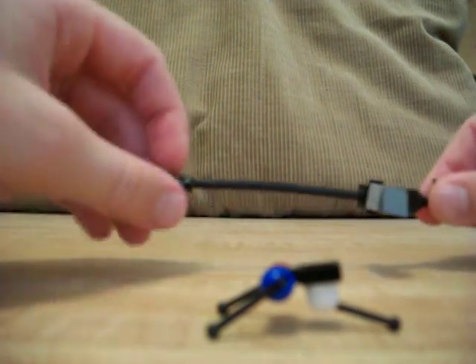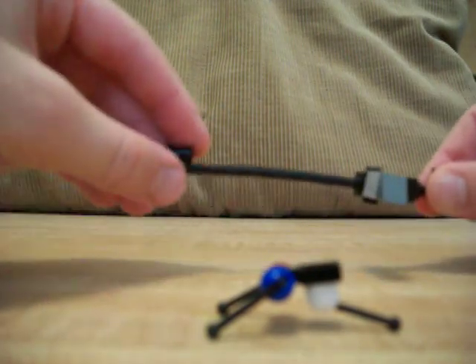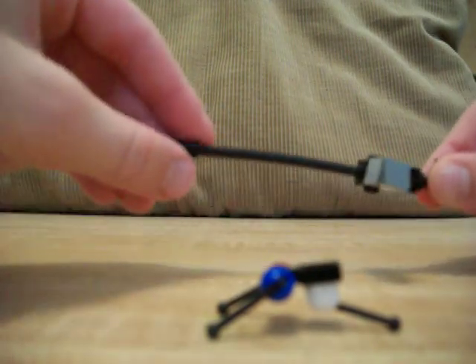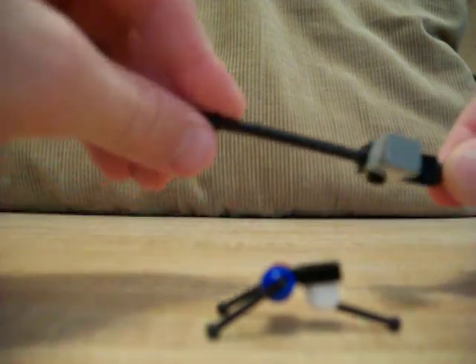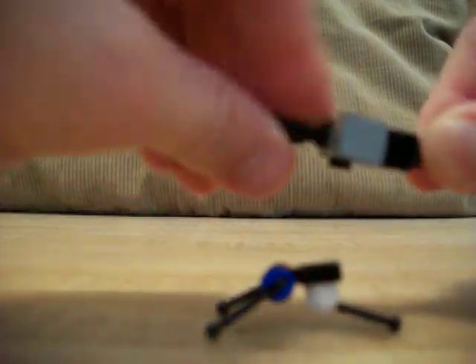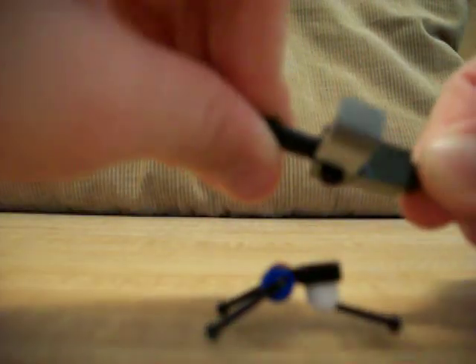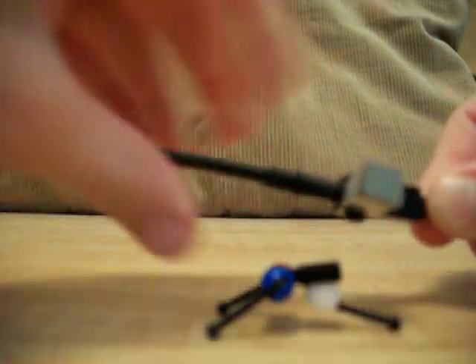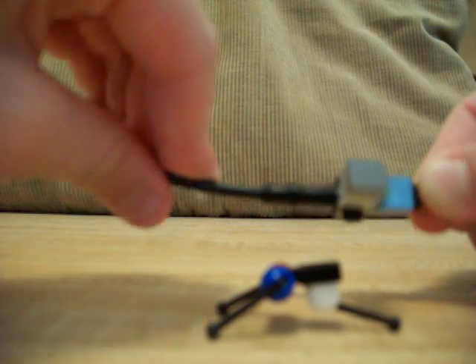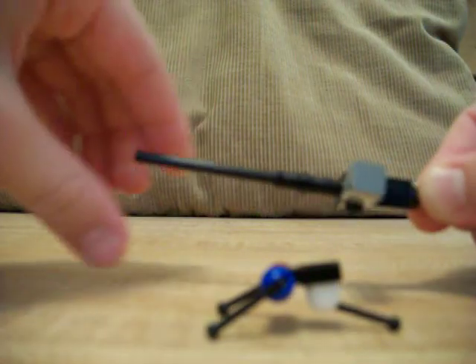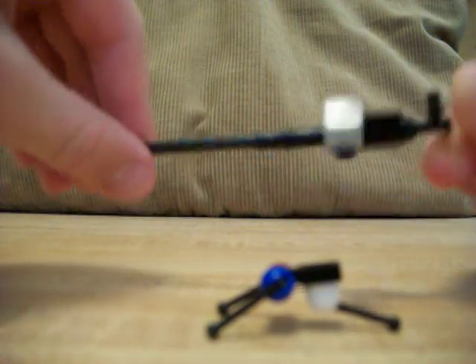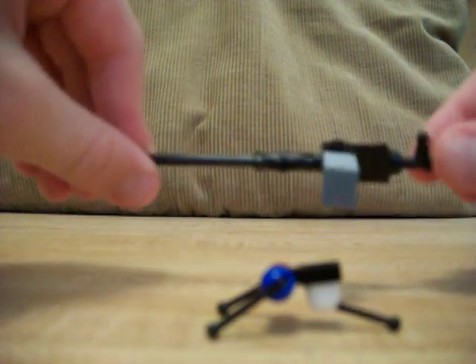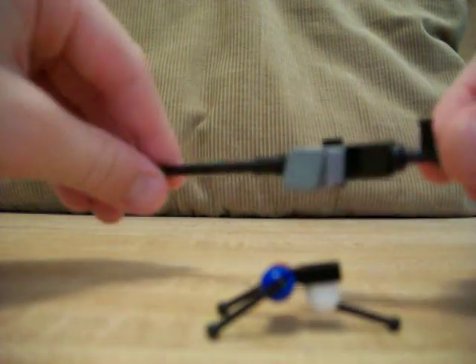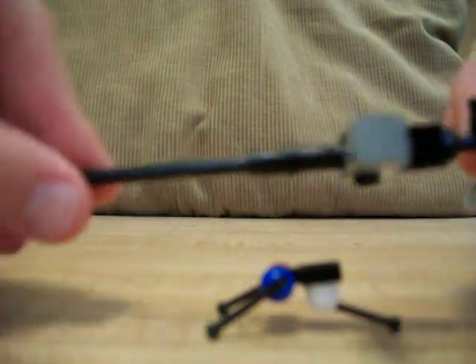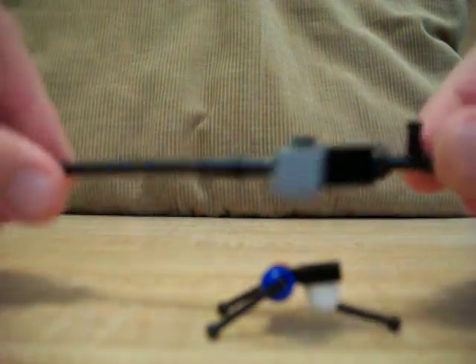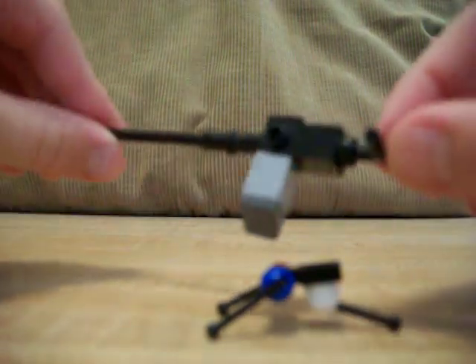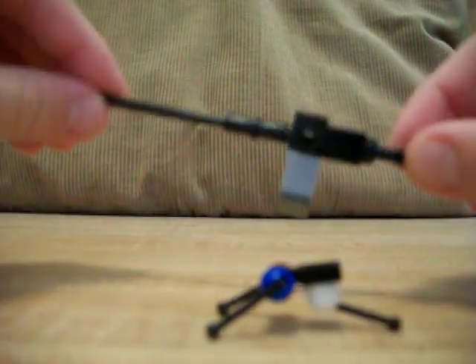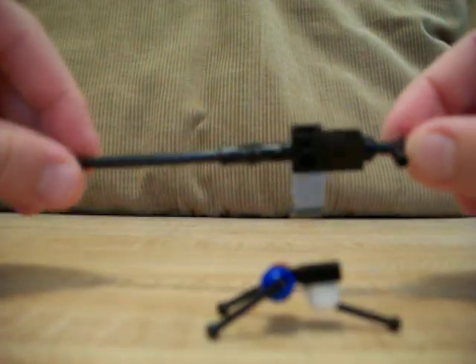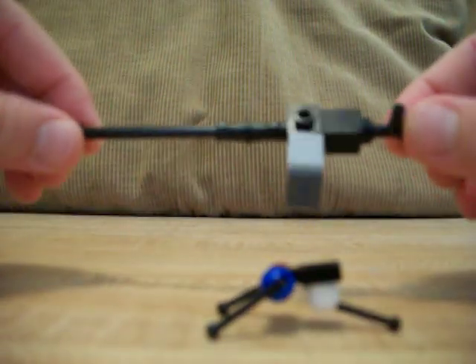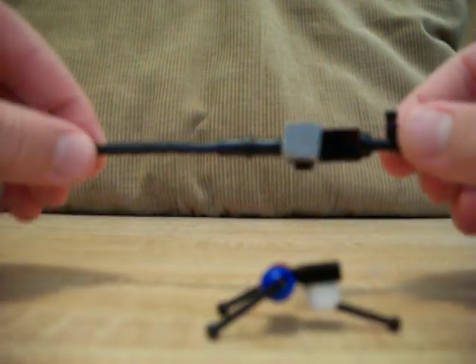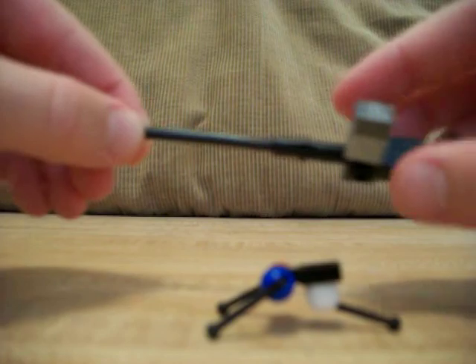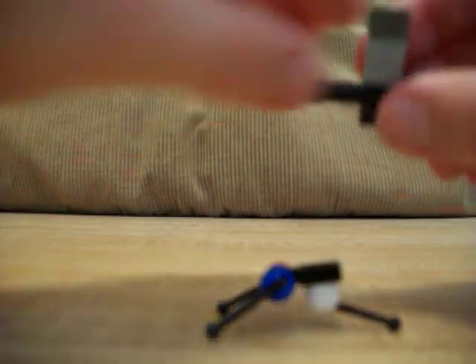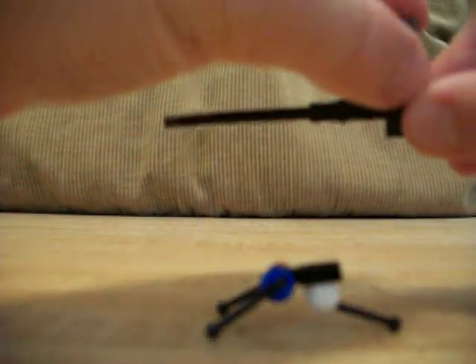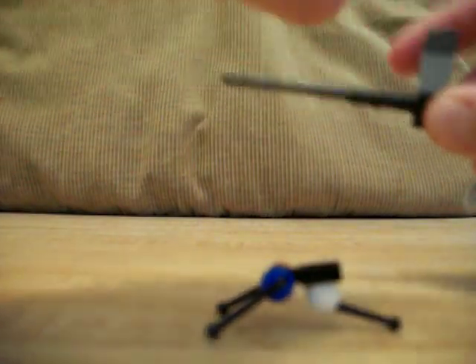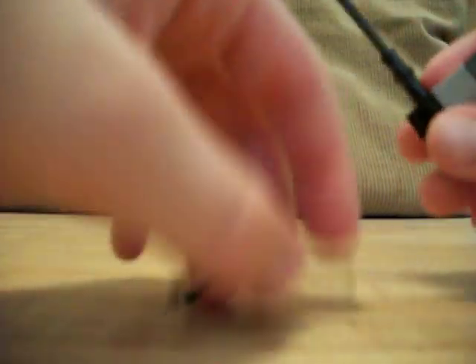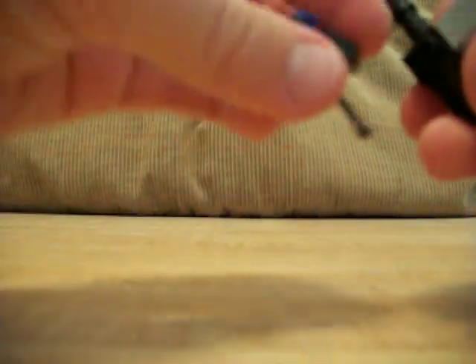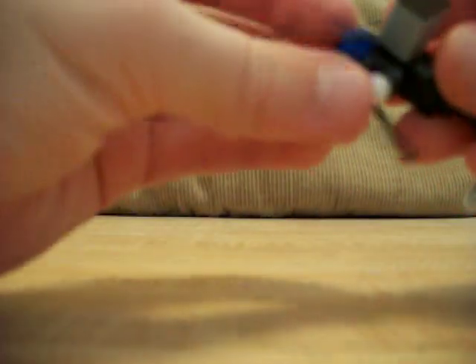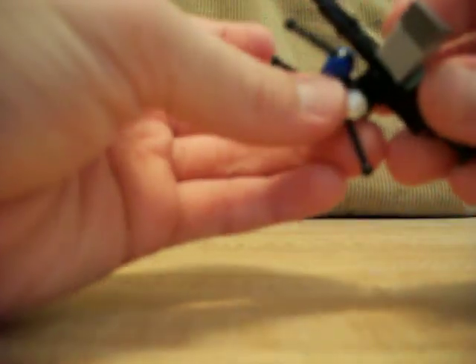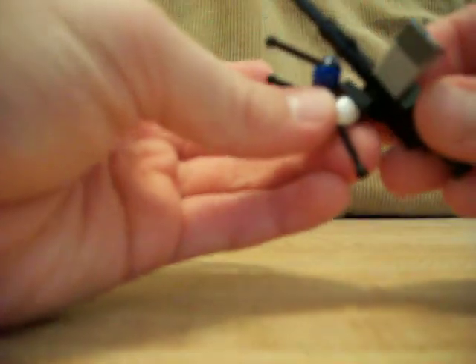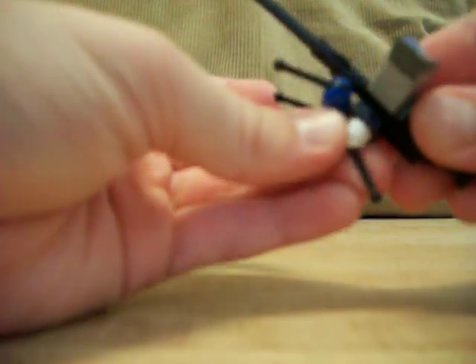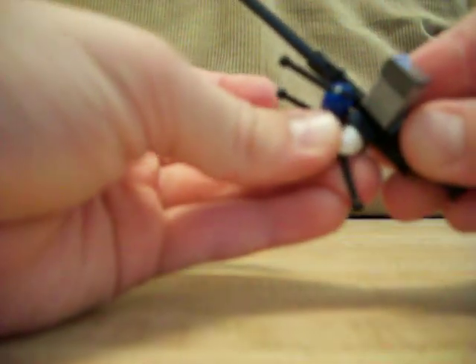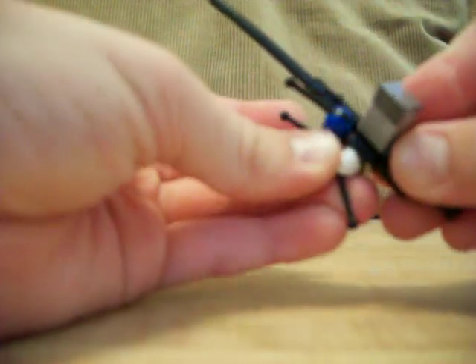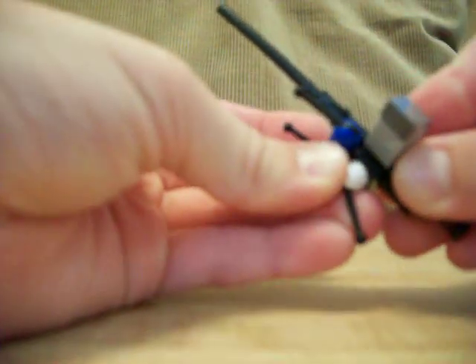Now what you want to do is put that right there, and there you have it — your Browning 20 cal and your little tripod that can go on underneath.